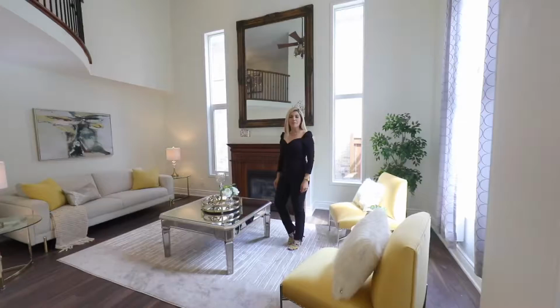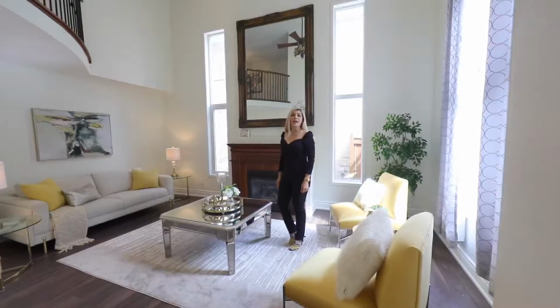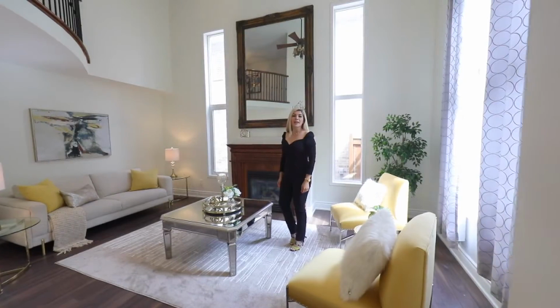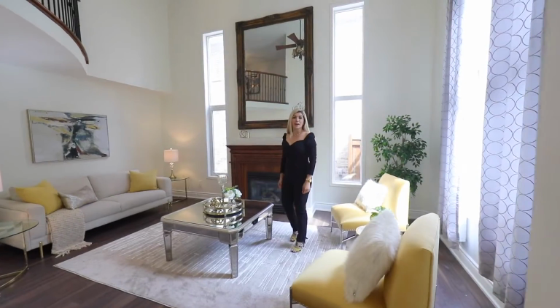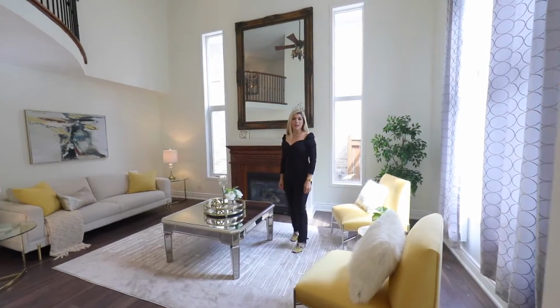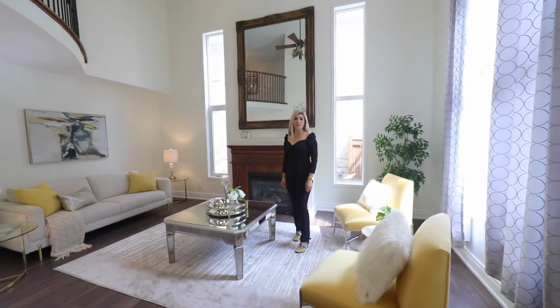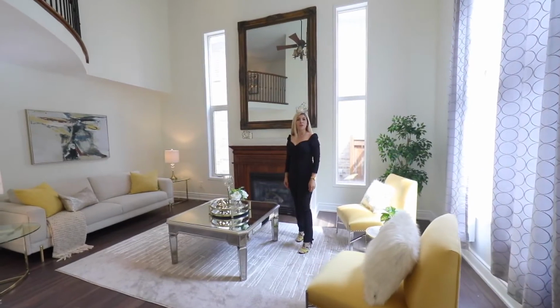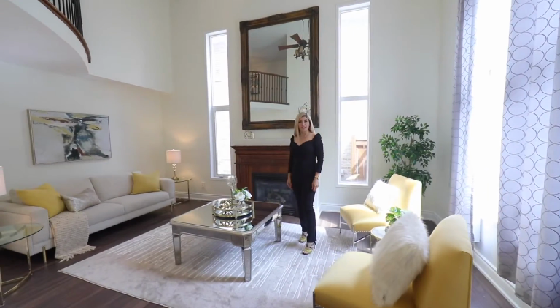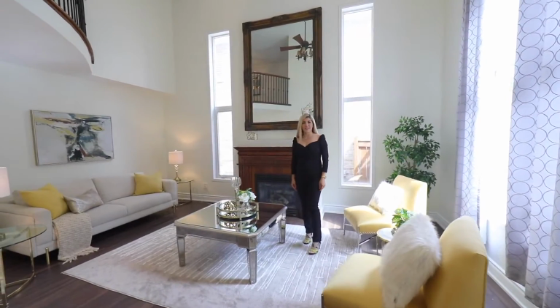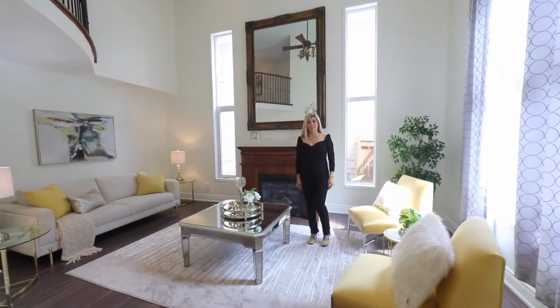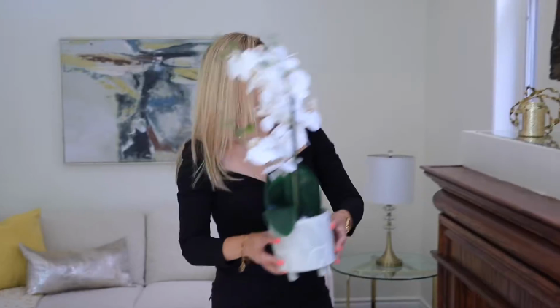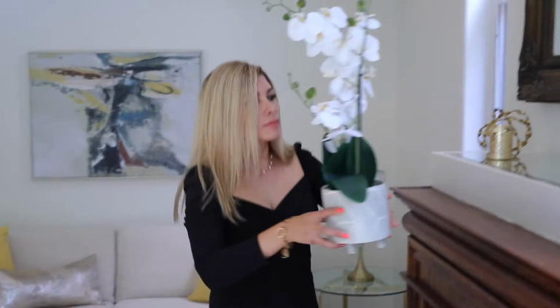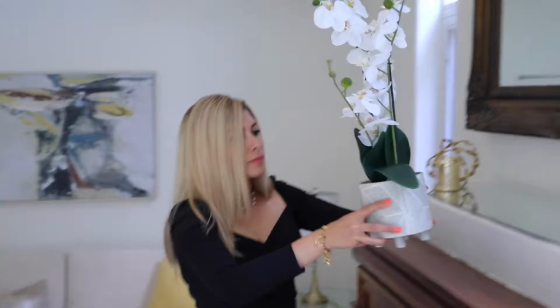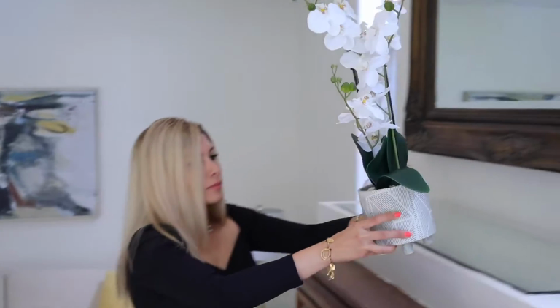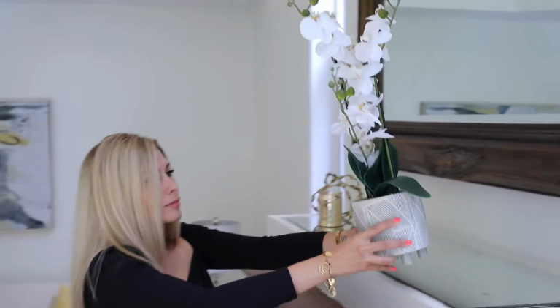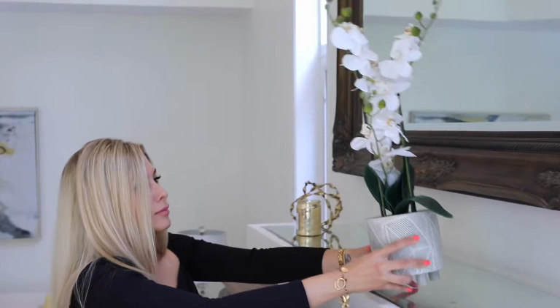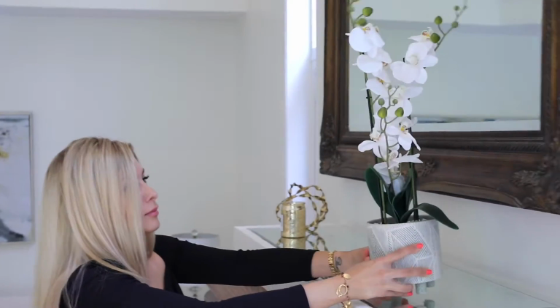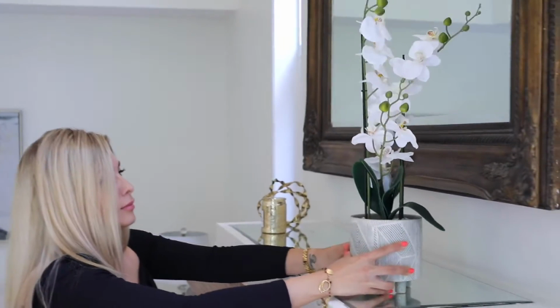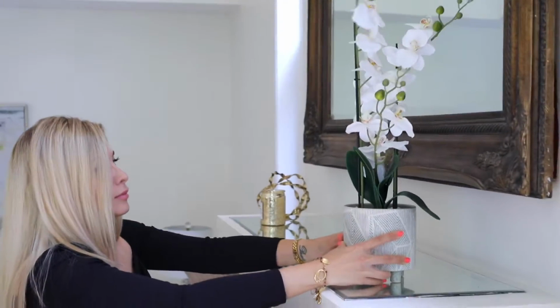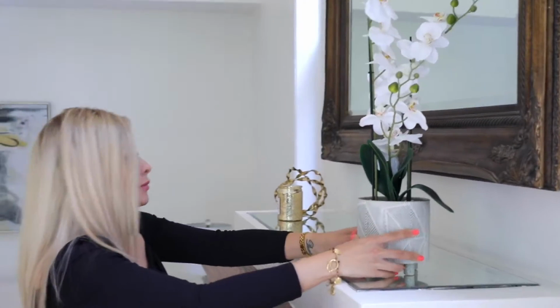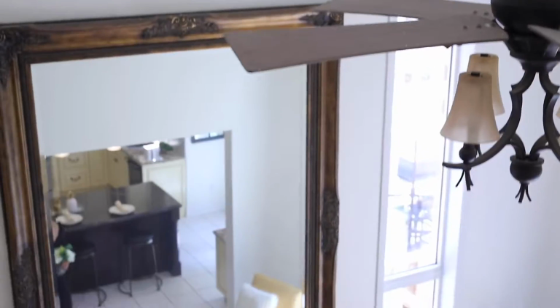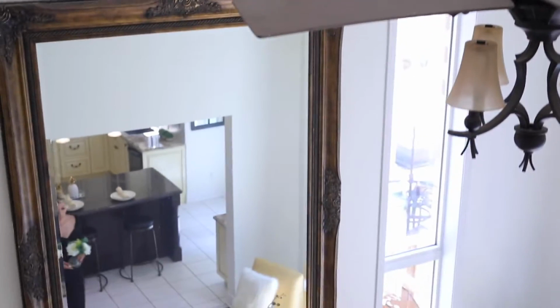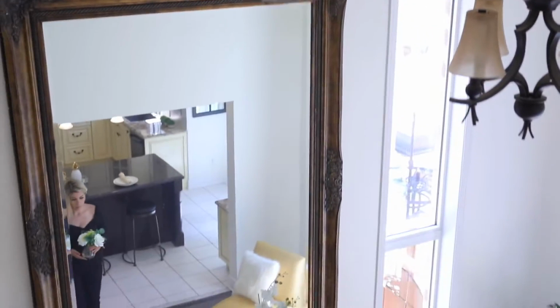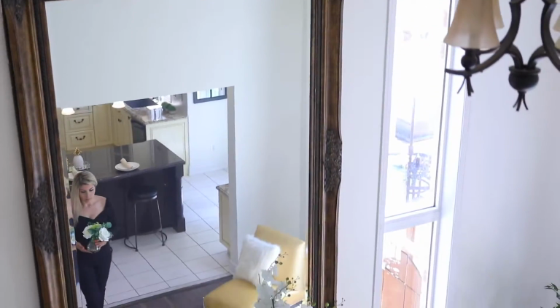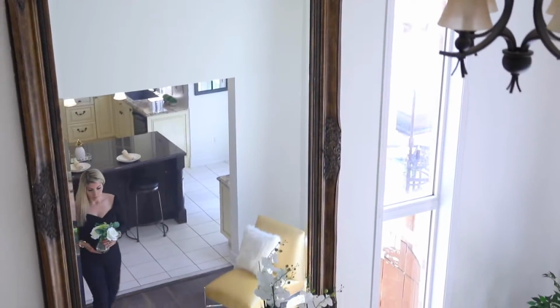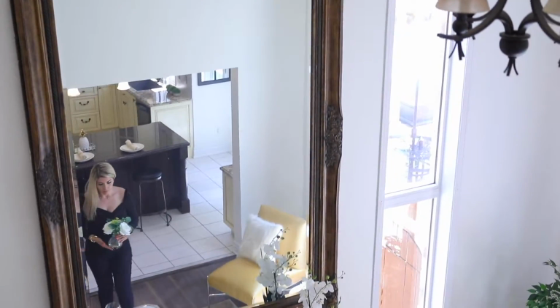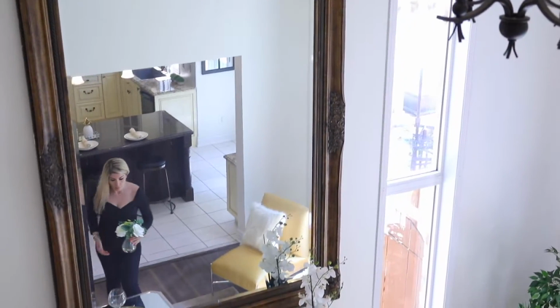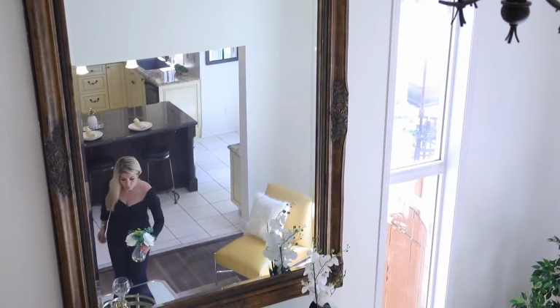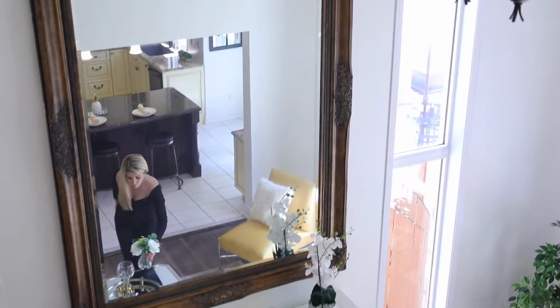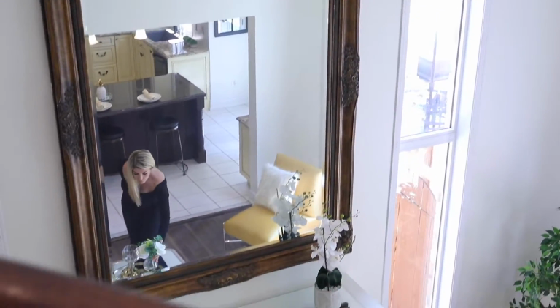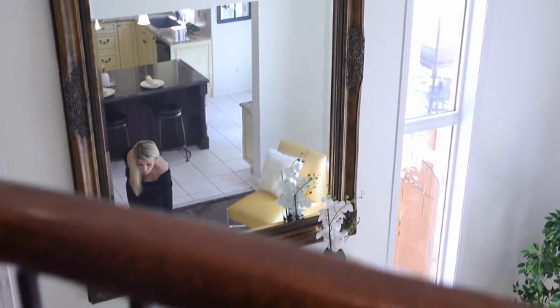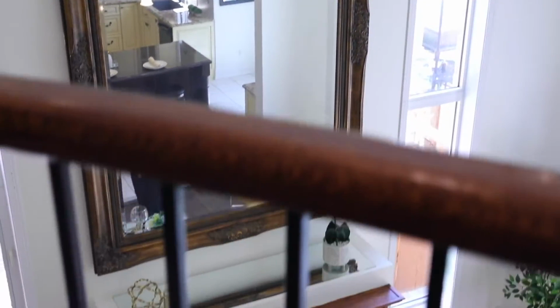Hi, I'm Fran from Arshik Design. Today we are in Milton de-staging this beautiful house which got sold over asking.